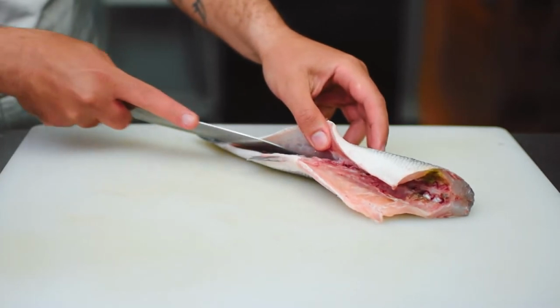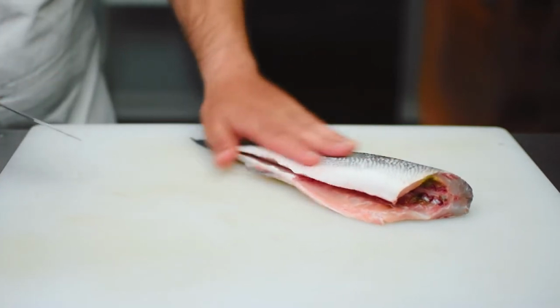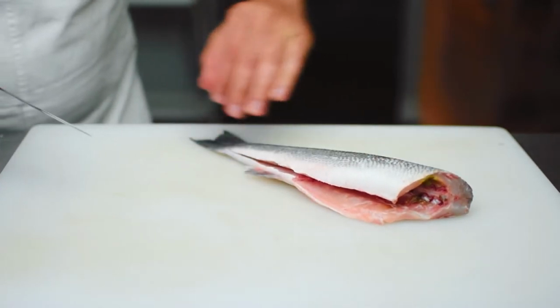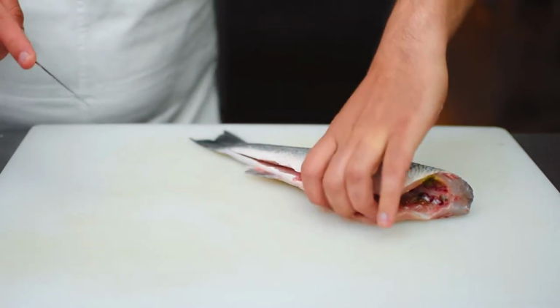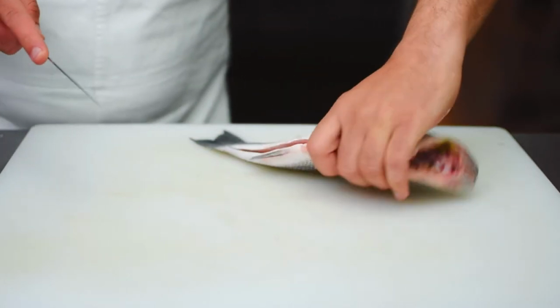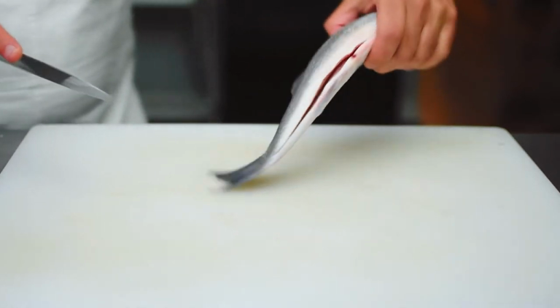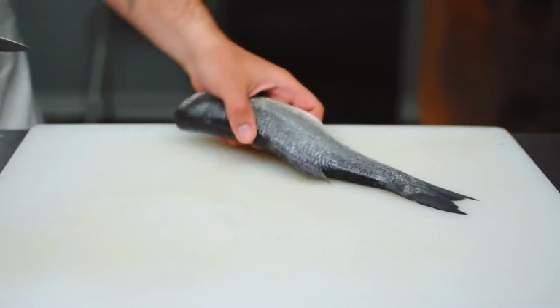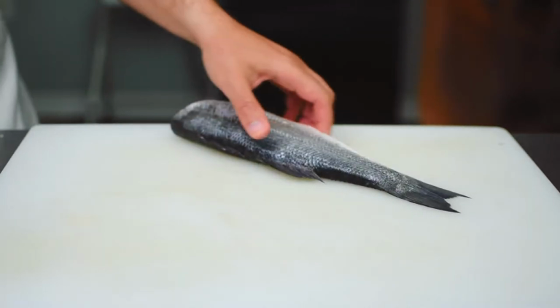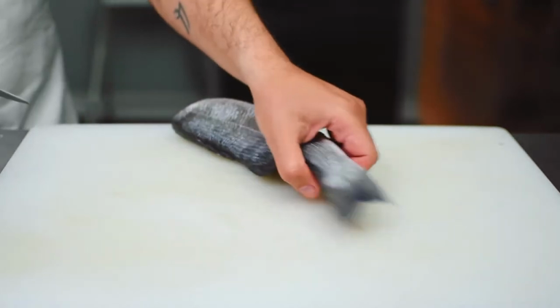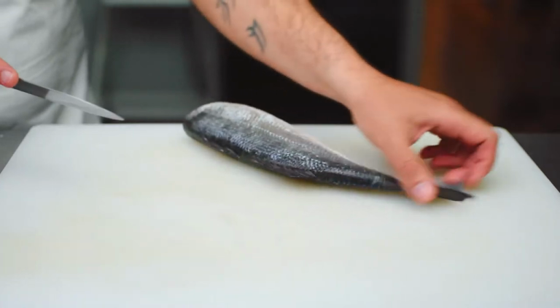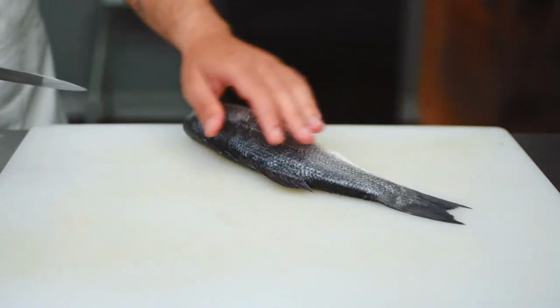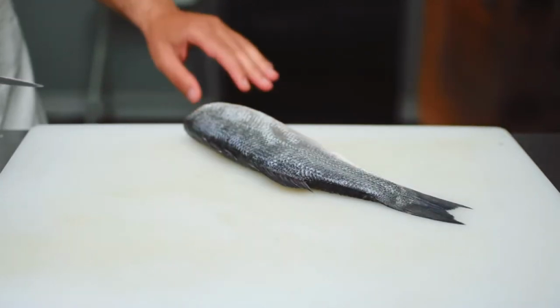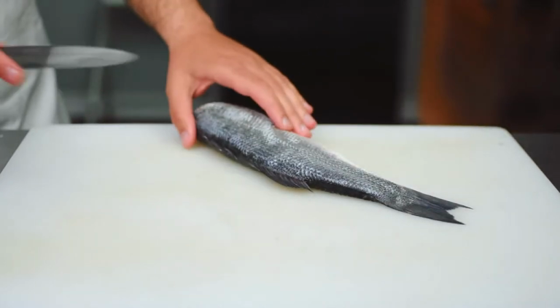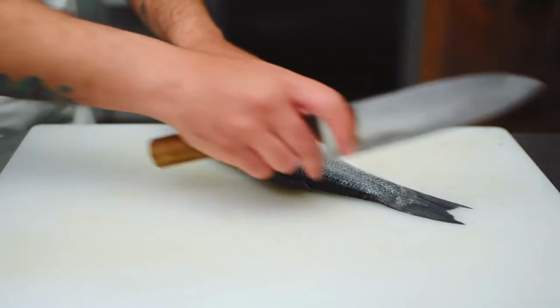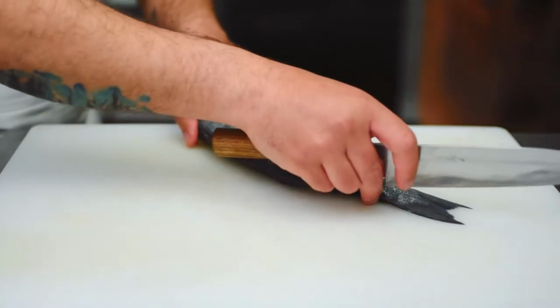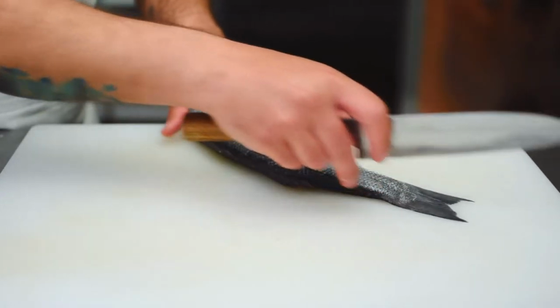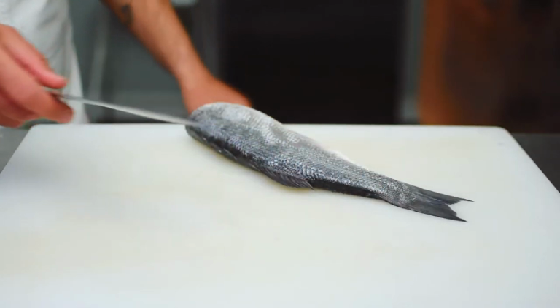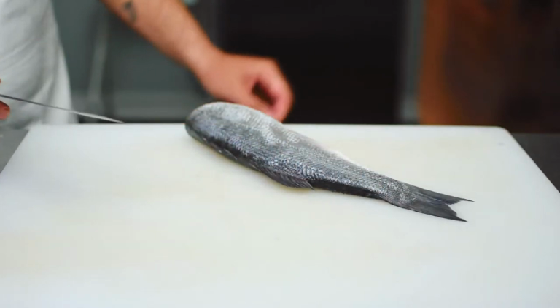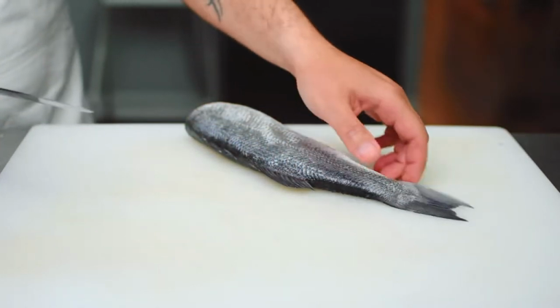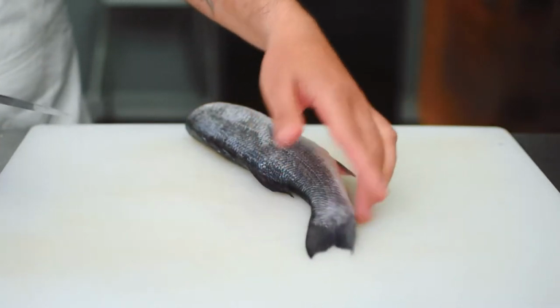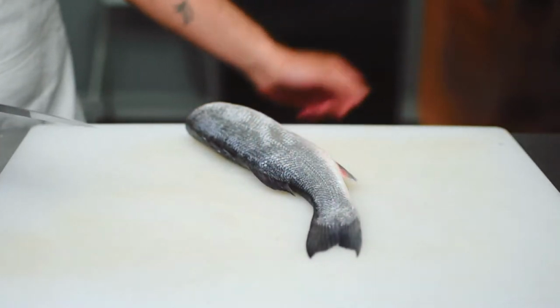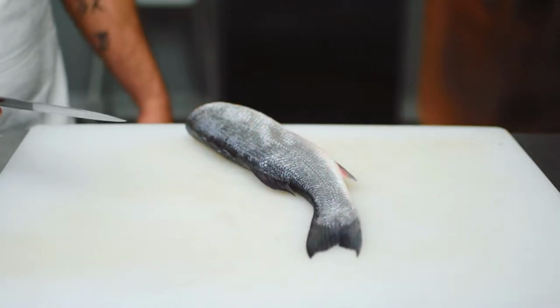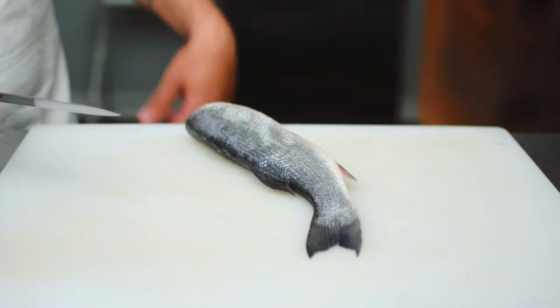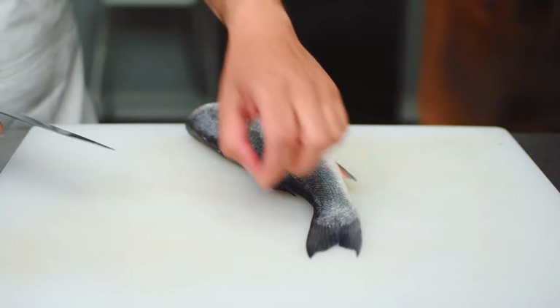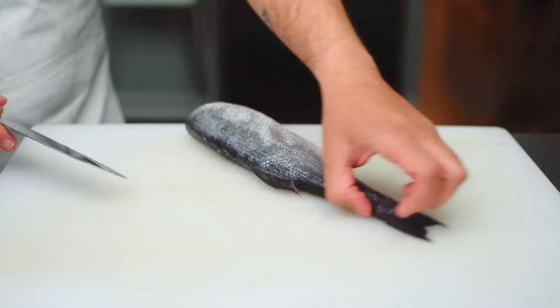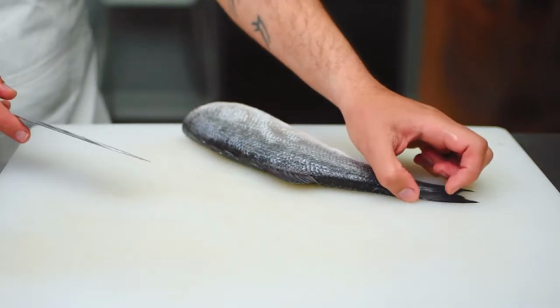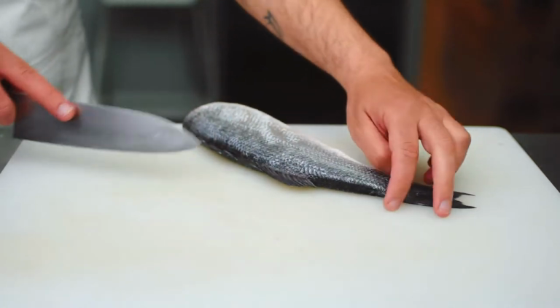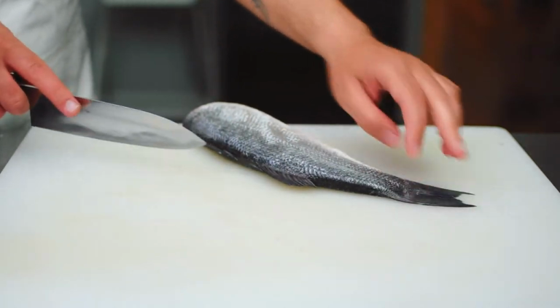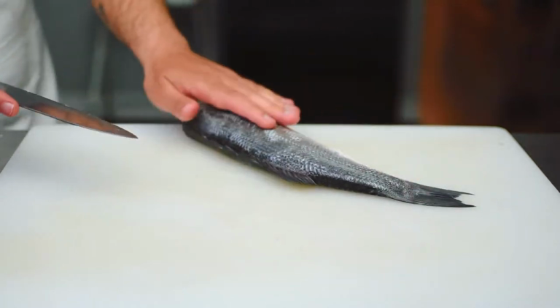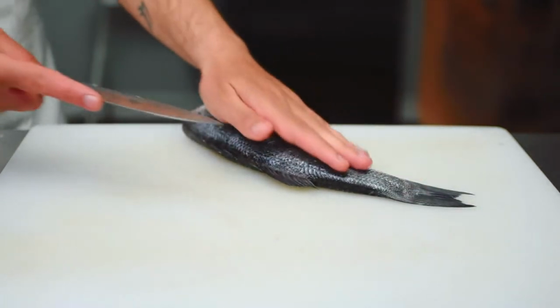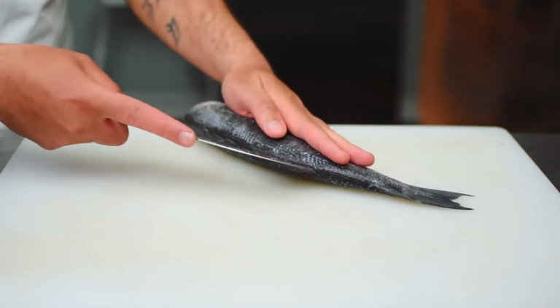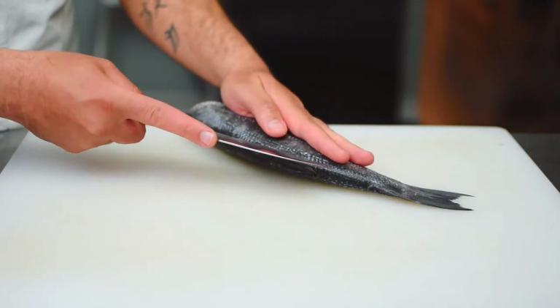When I turn the fish around to slice along the spine, I want to keep the tail bent downwards and not upwards in order to move along the spine a lot more effectively.